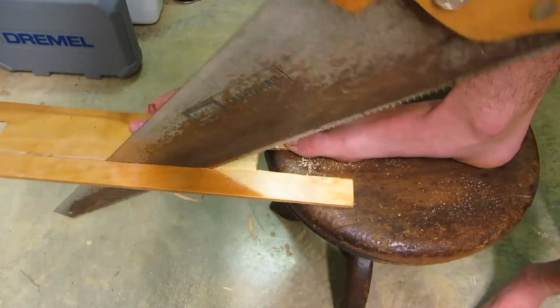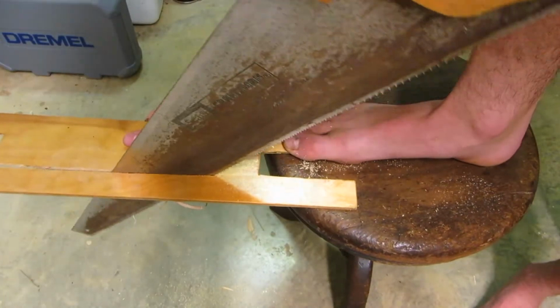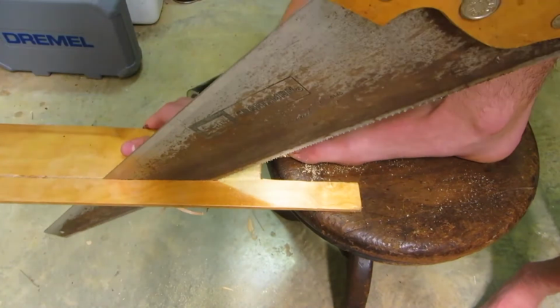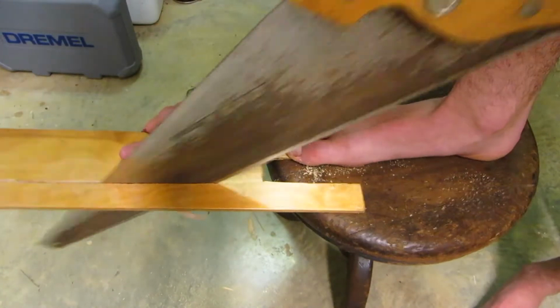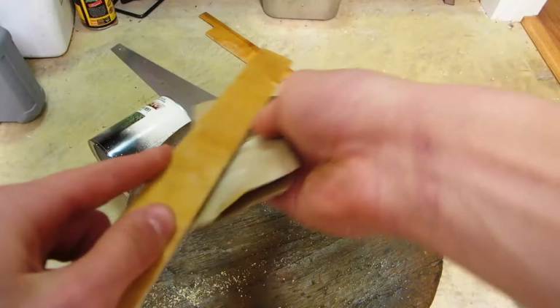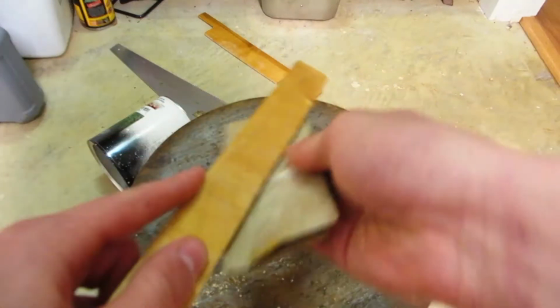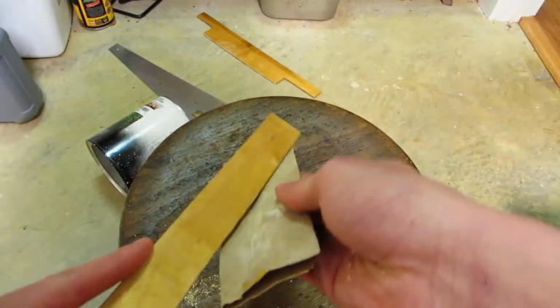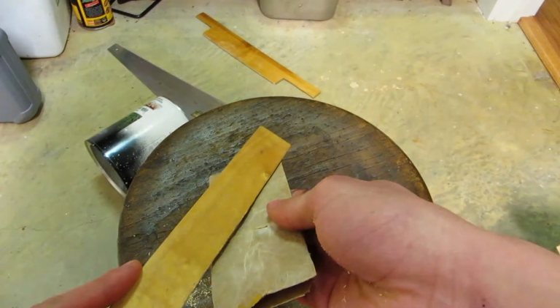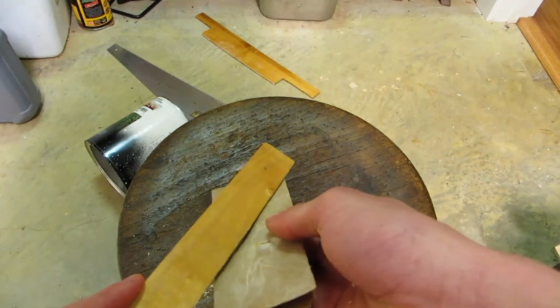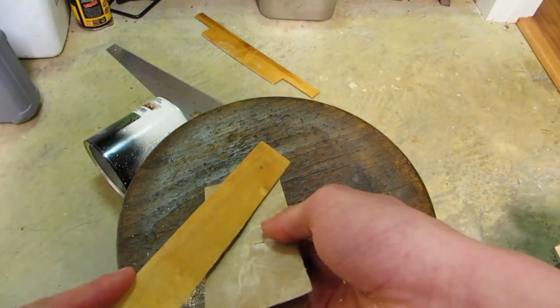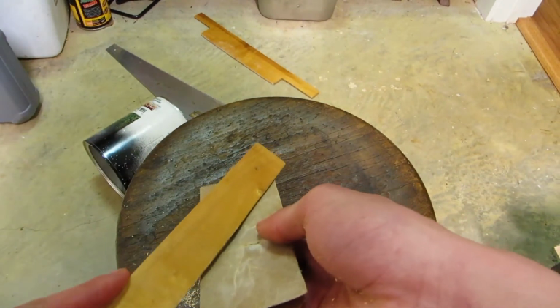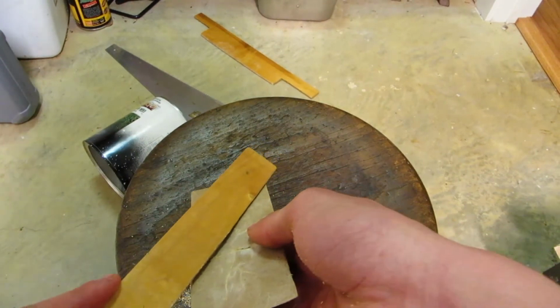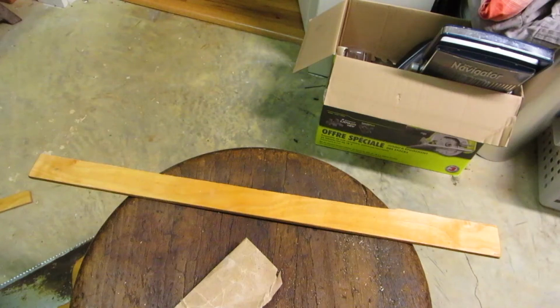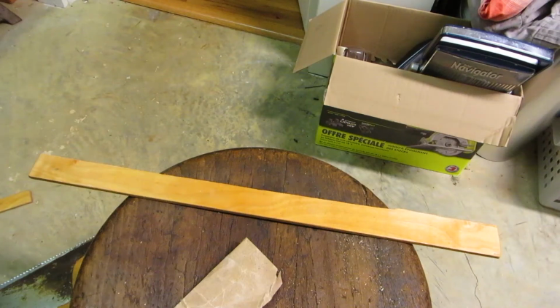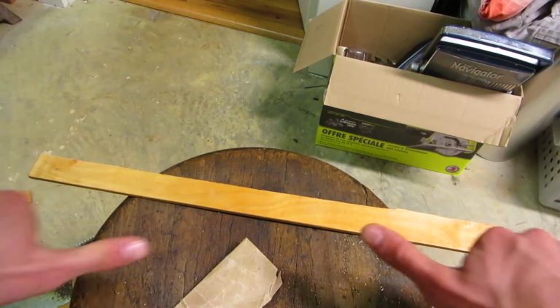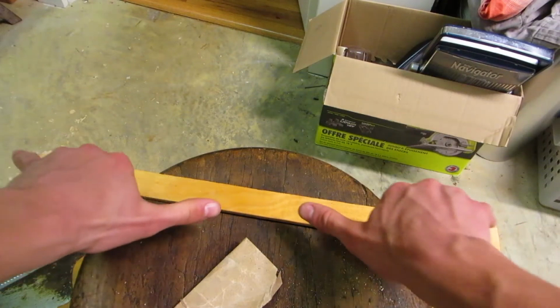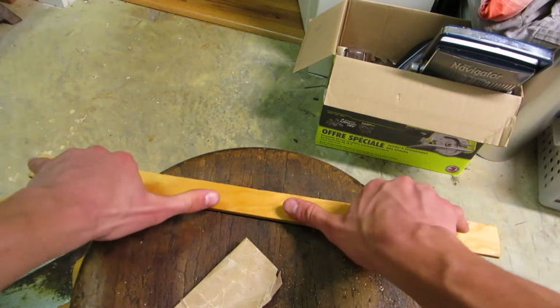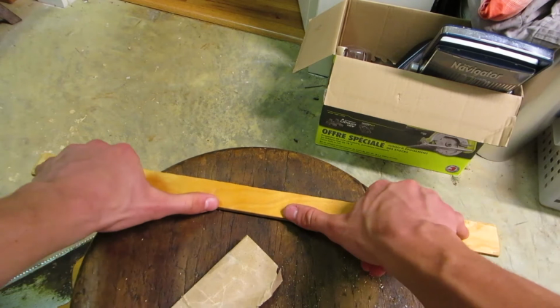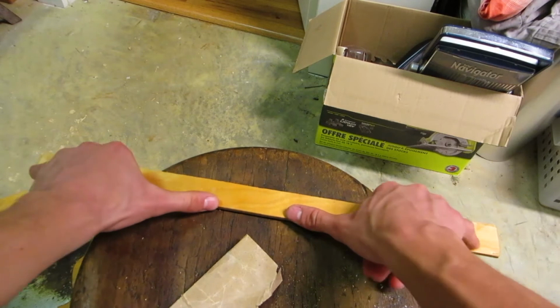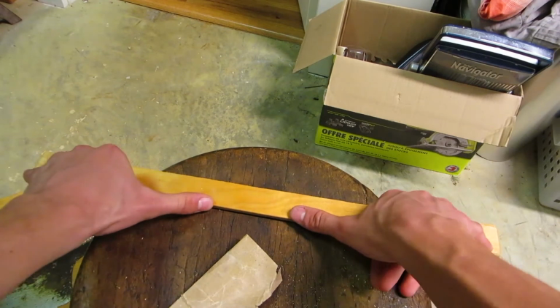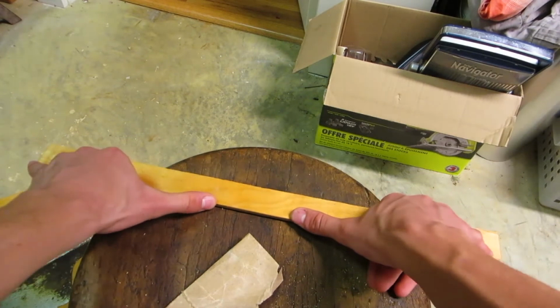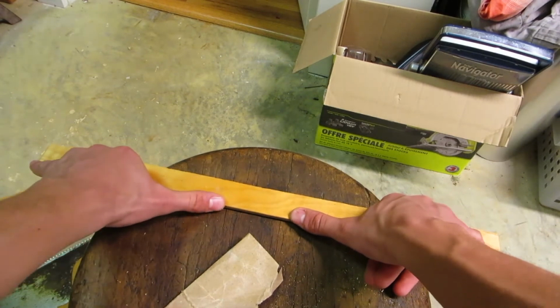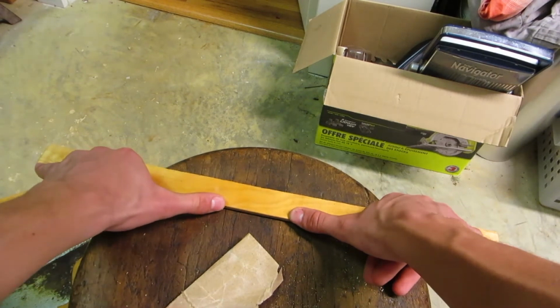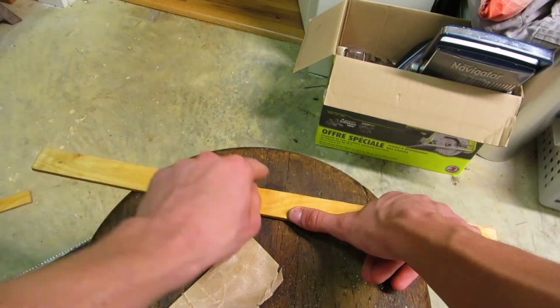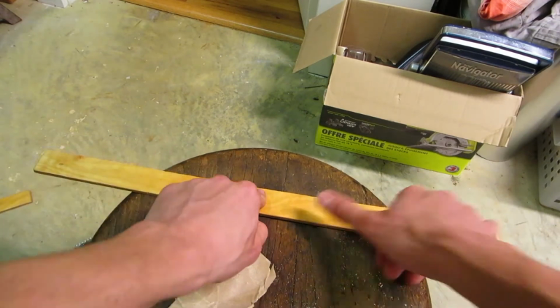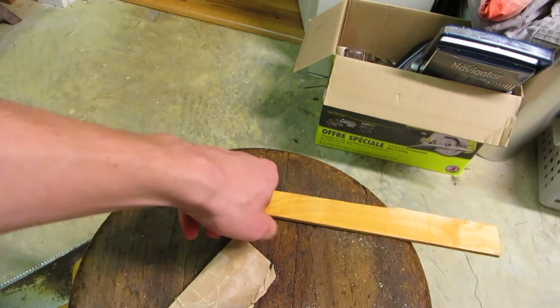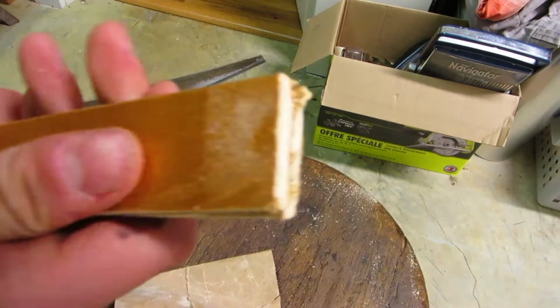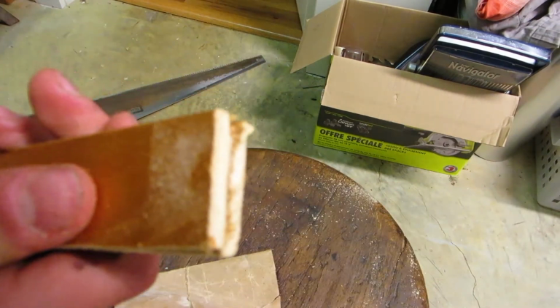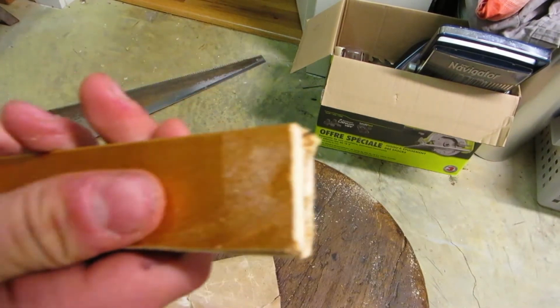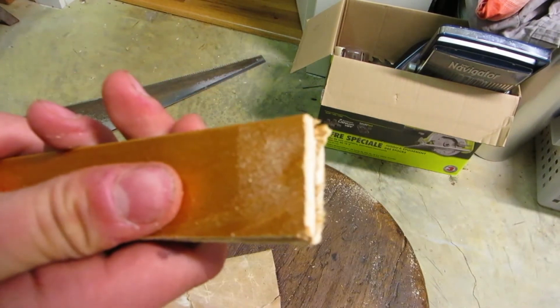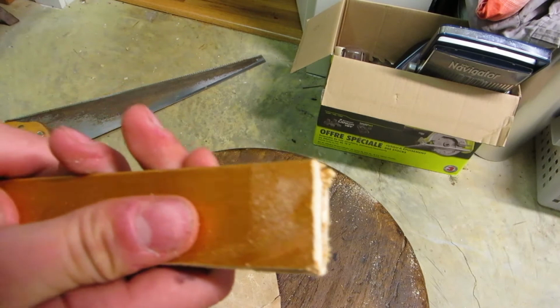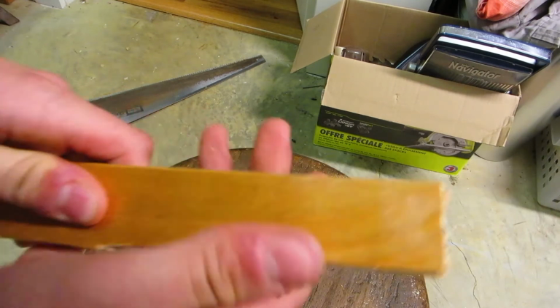I feel like Jimmy Darista. Sand the edges so it looks nice. Now measure carefully and cut it exactly in half. Dang, that is just about perfect.